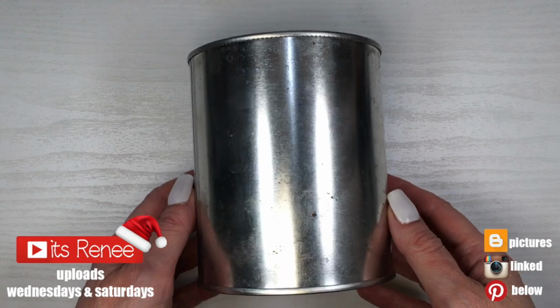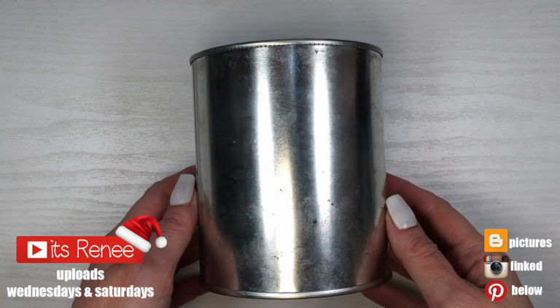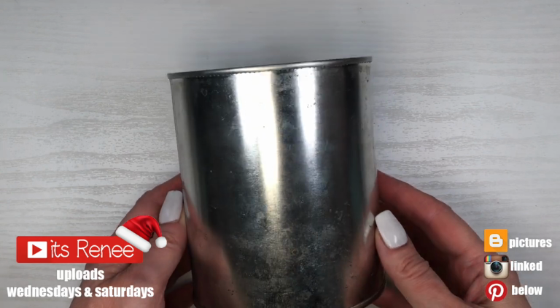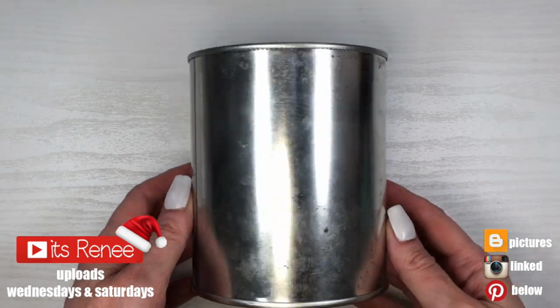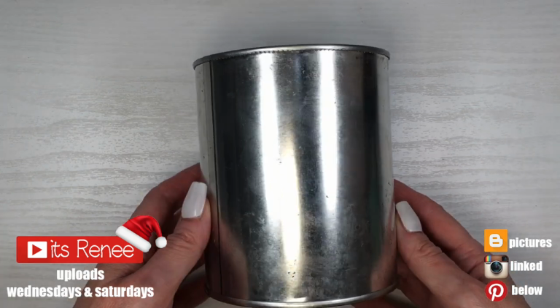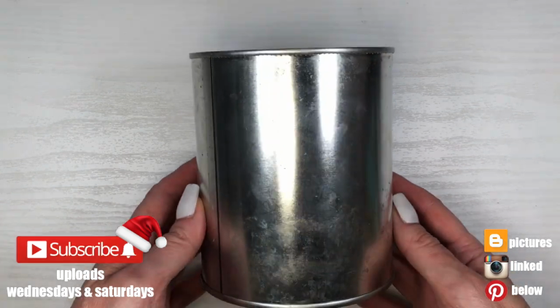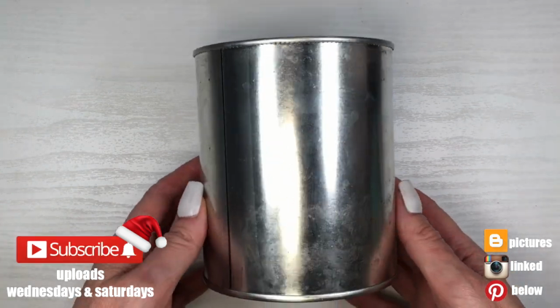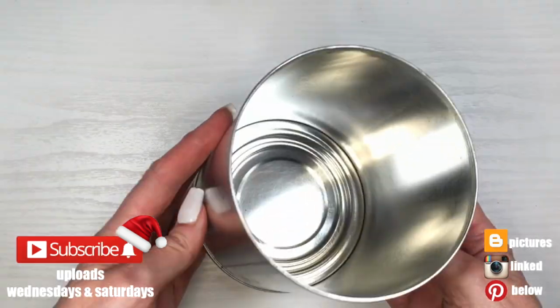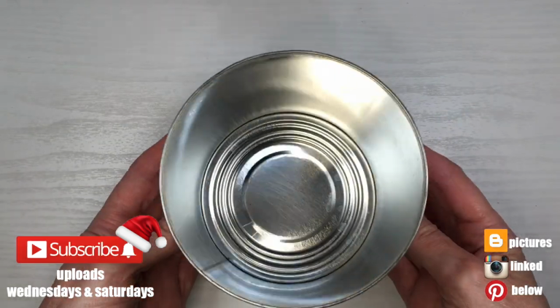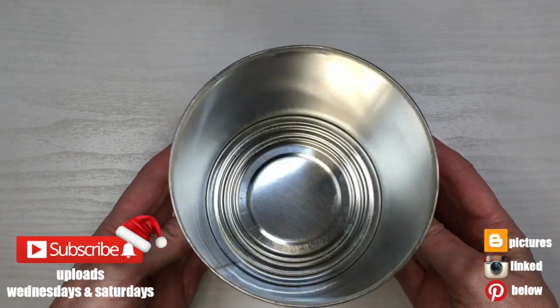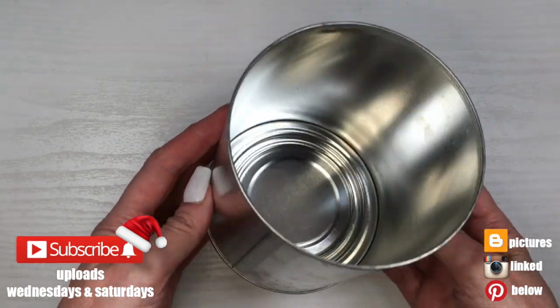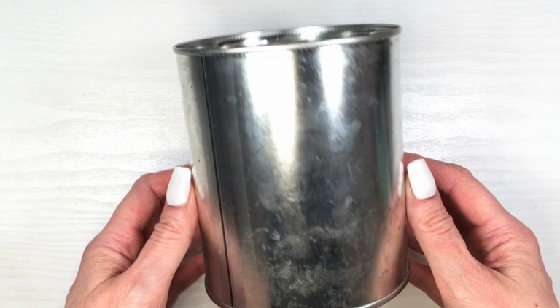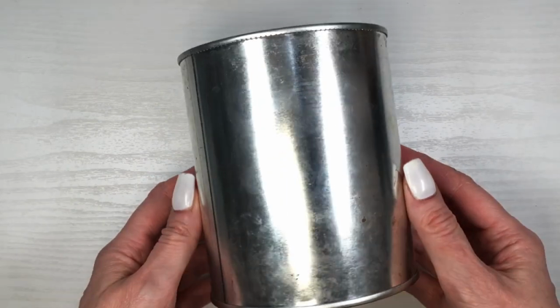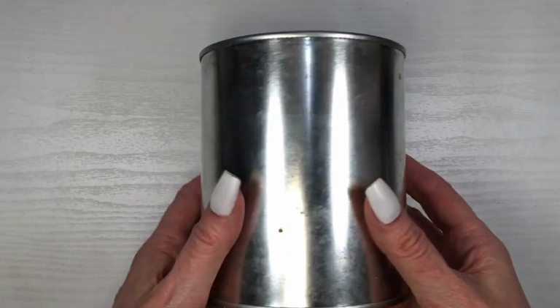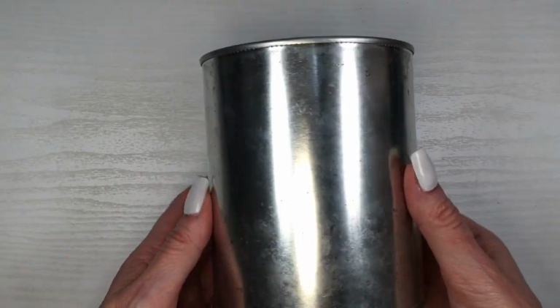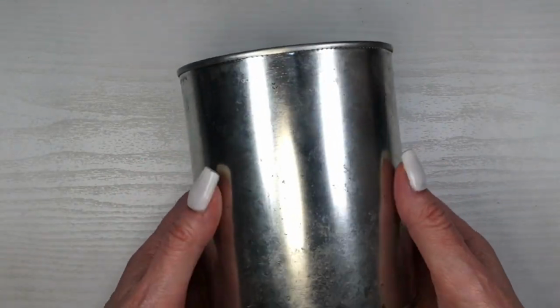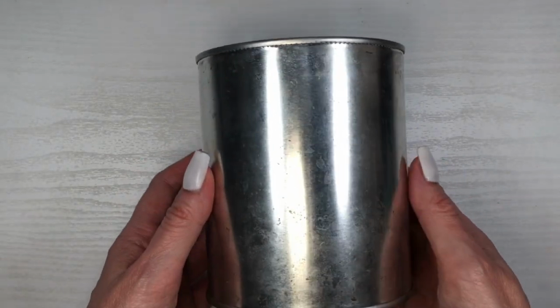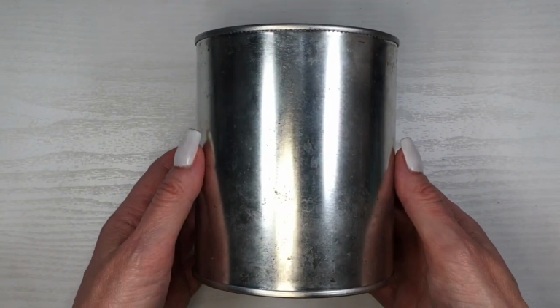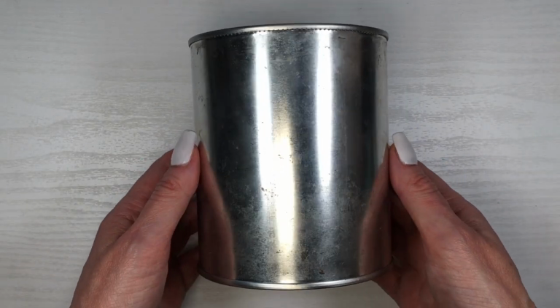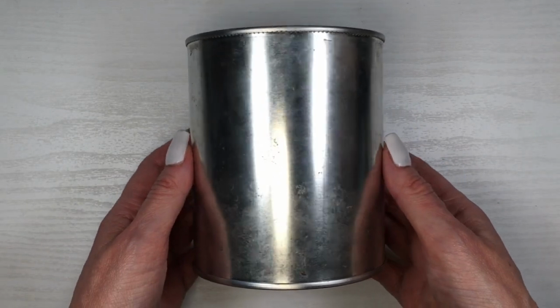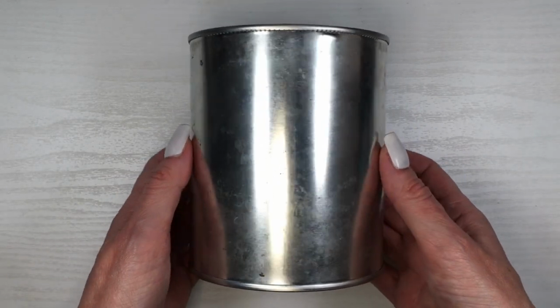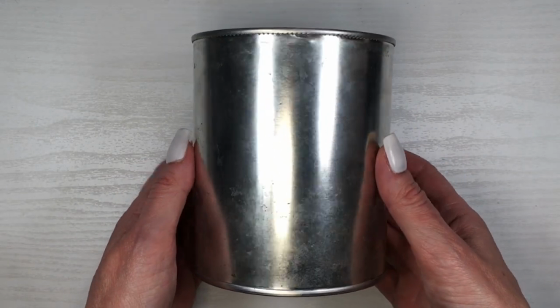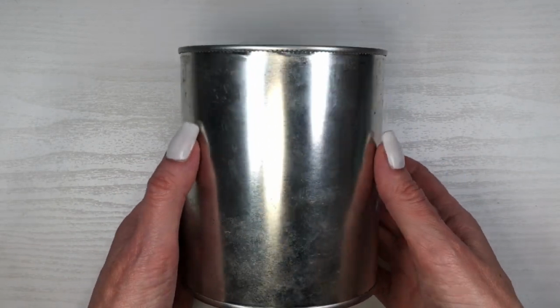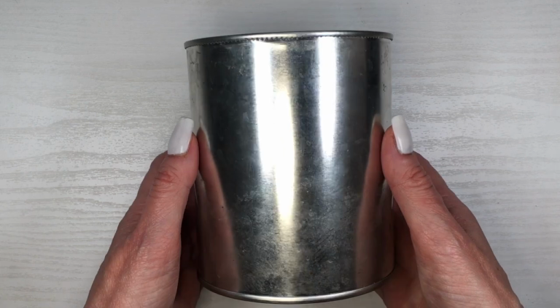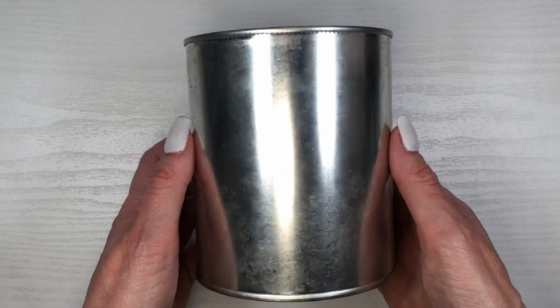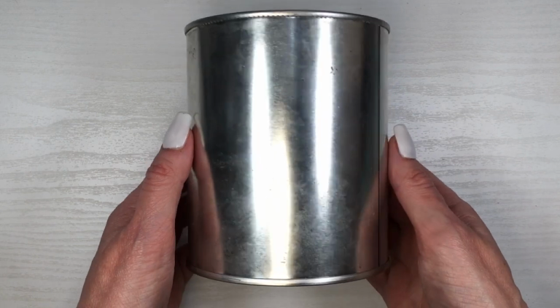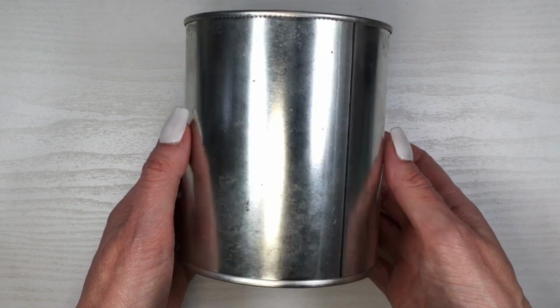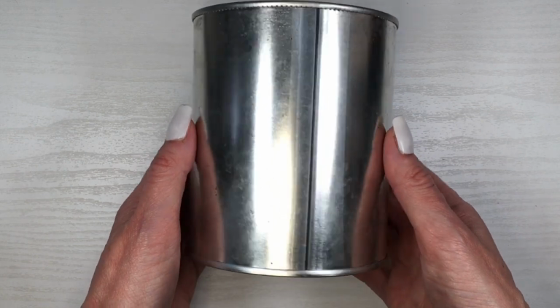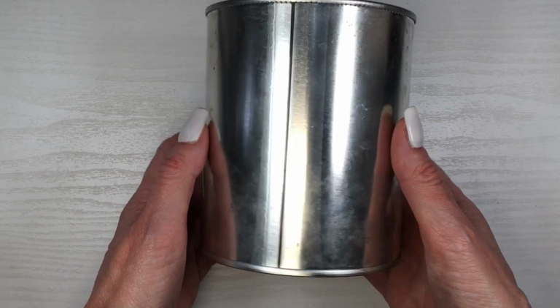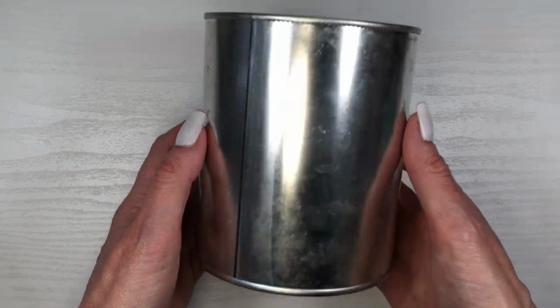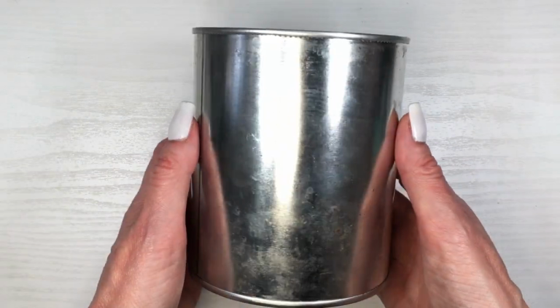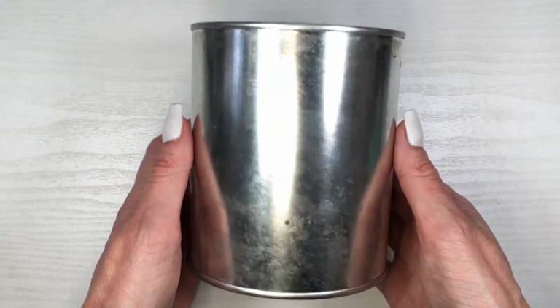Hey guys, it's Reza for this Santa Decor. I'm going to be using four of these coffee cans — empty, cleaned, recycling four. But if you don't have those kinds of things, or you don't like coffee, you can purchase empty coffee cans online.